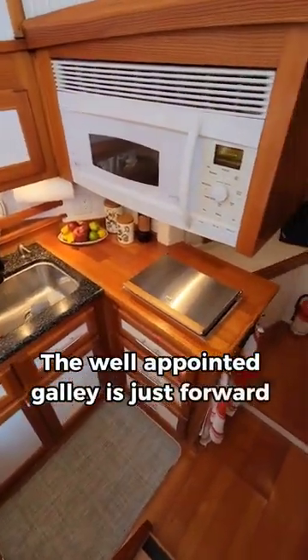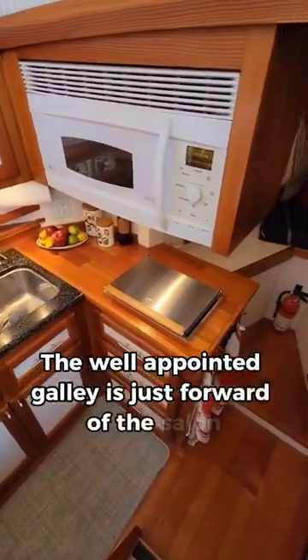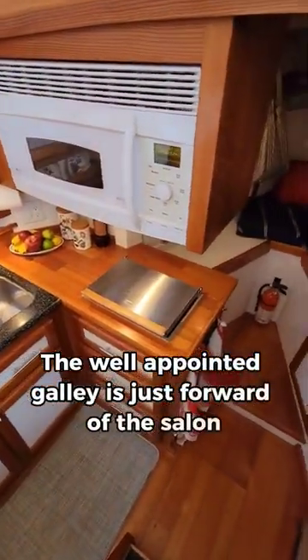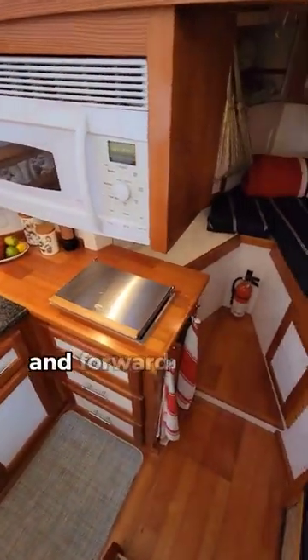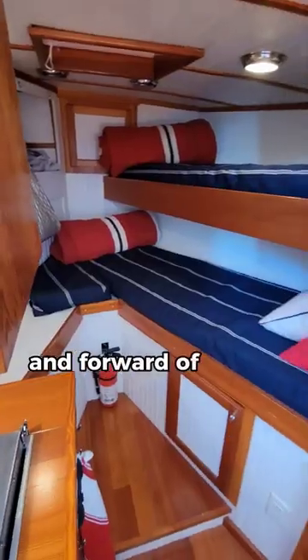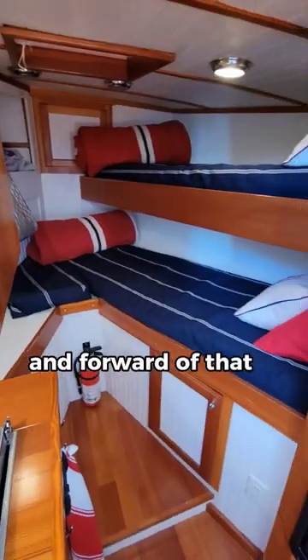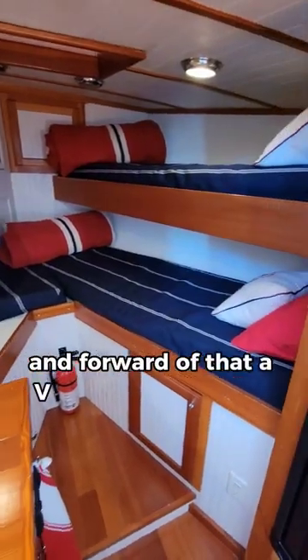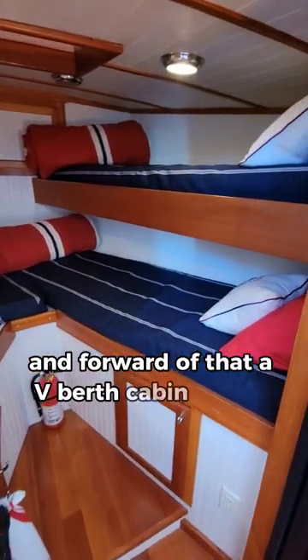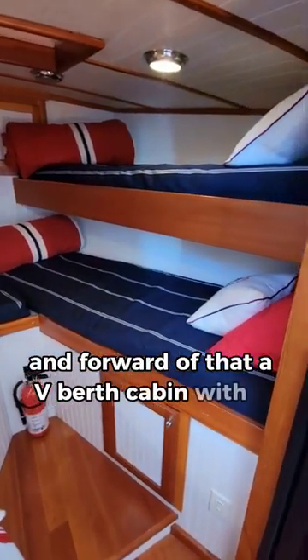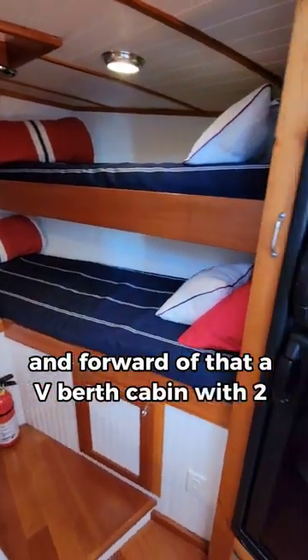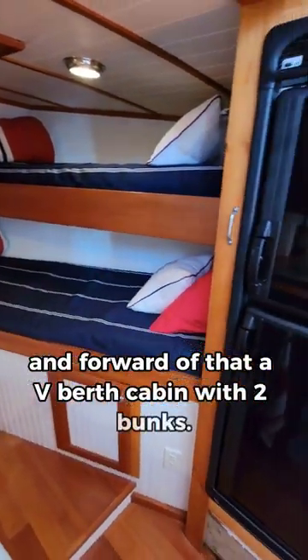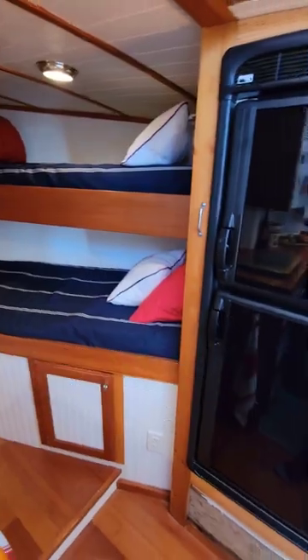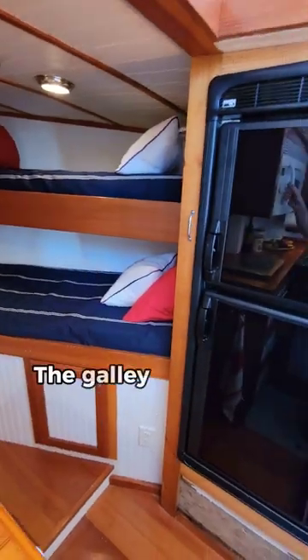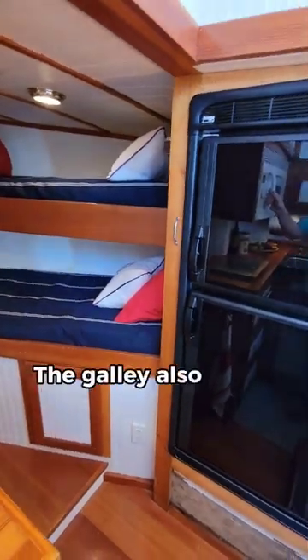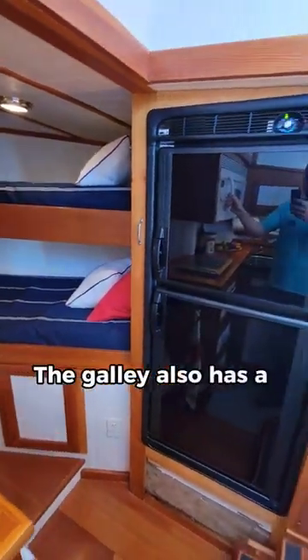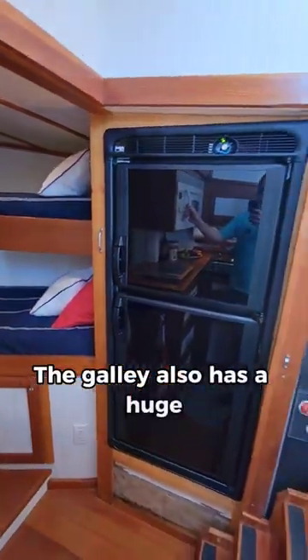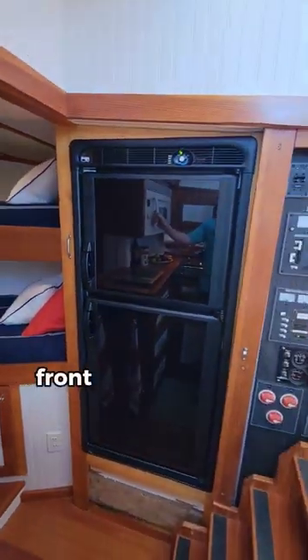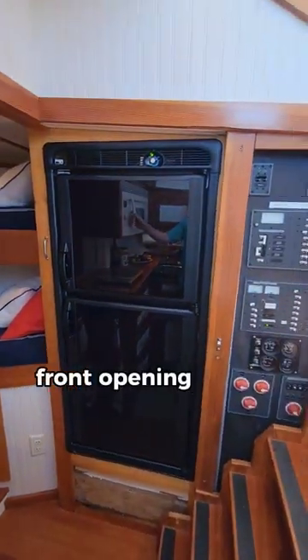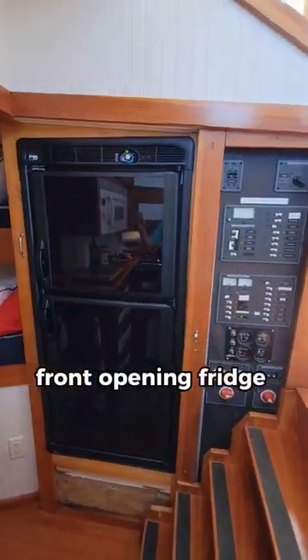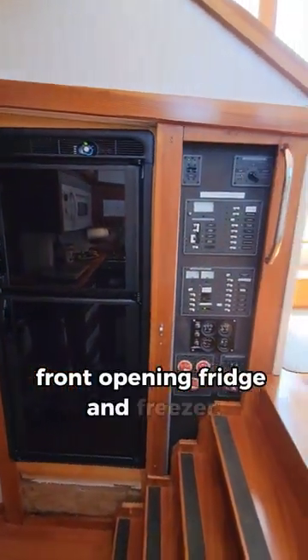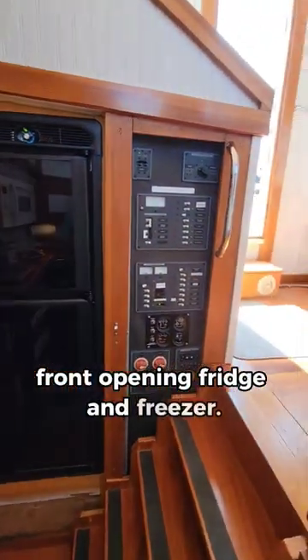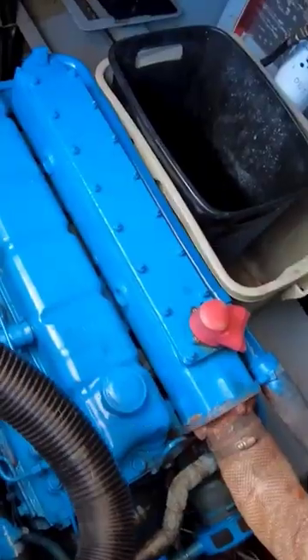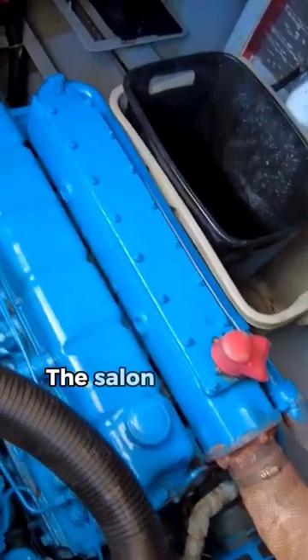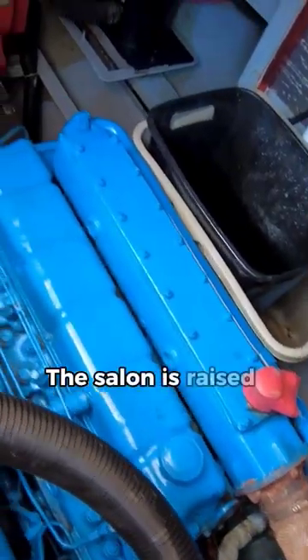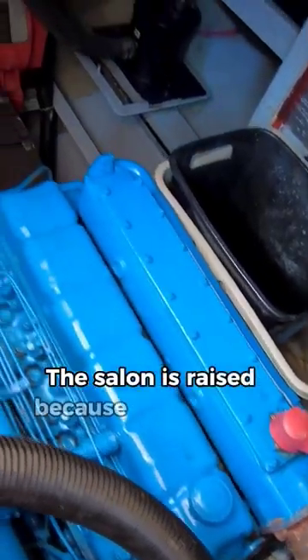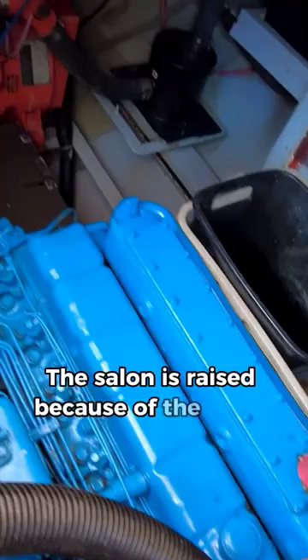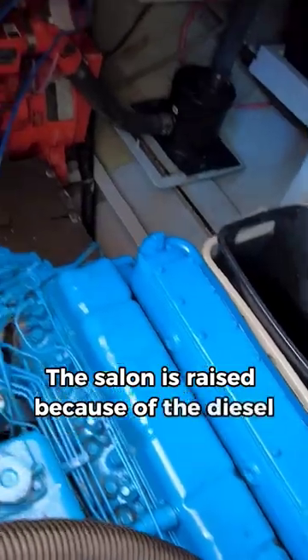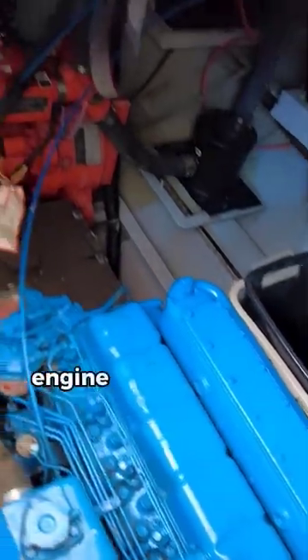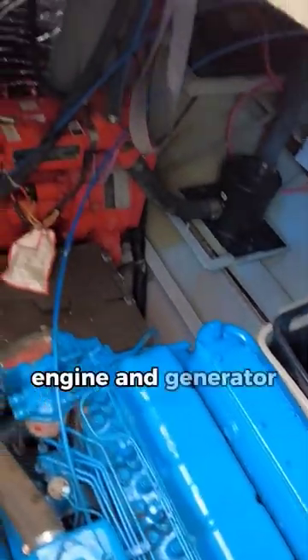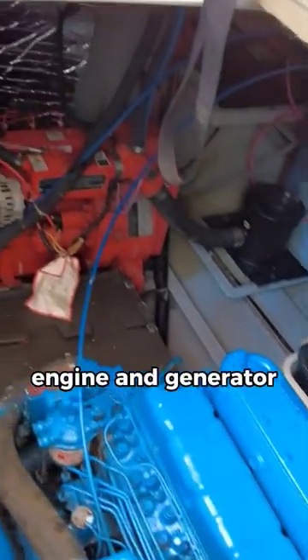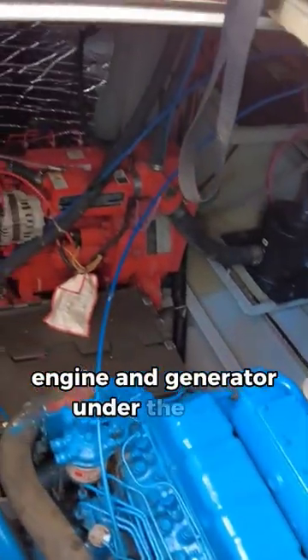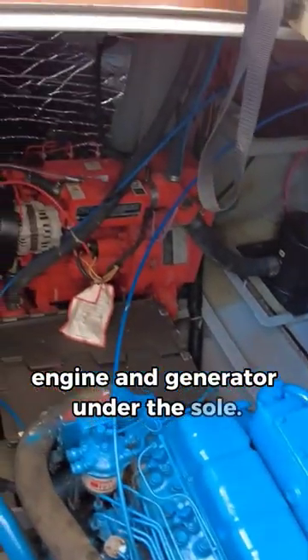forward of the salon, and forward of that a V-berth cabin with two bunks. The galley also has a huge front-opening fridge and freezer. The salon is raised because of the diesel engine and generator under the sole.